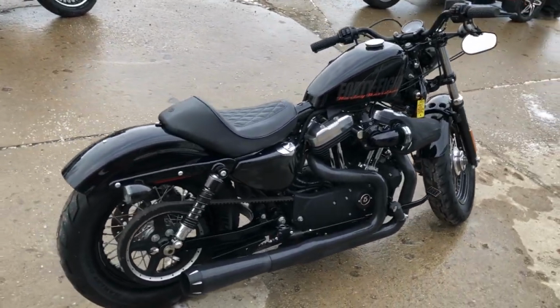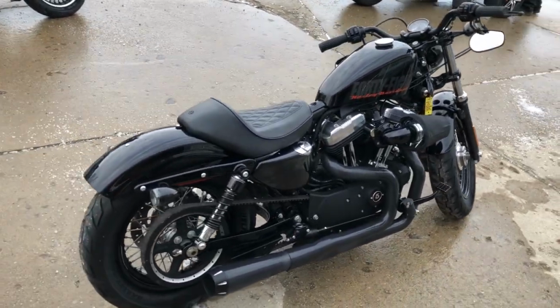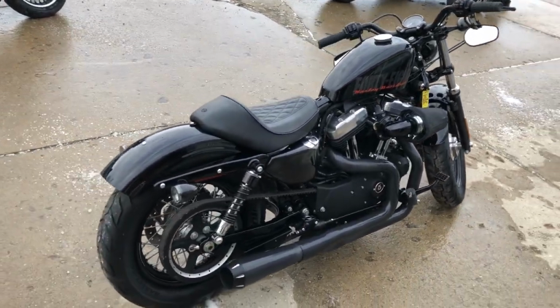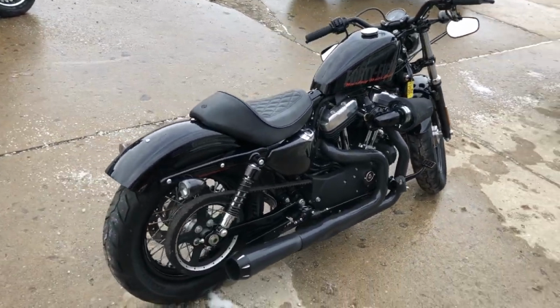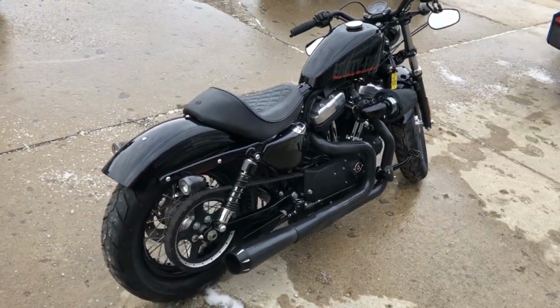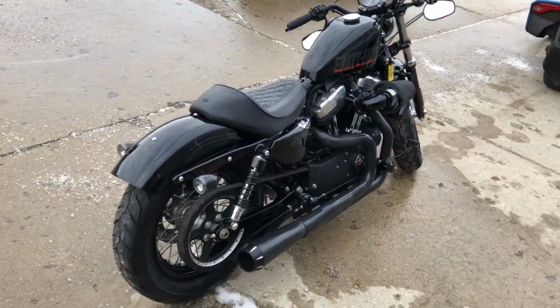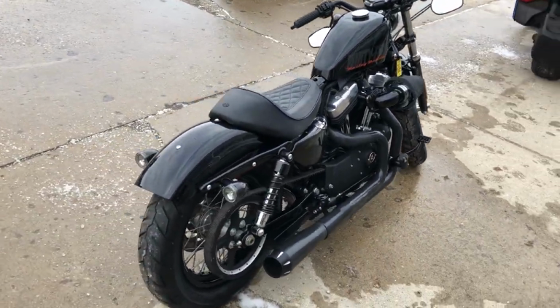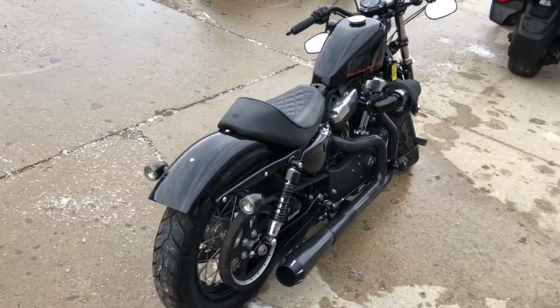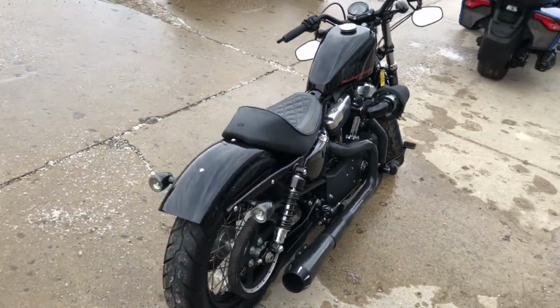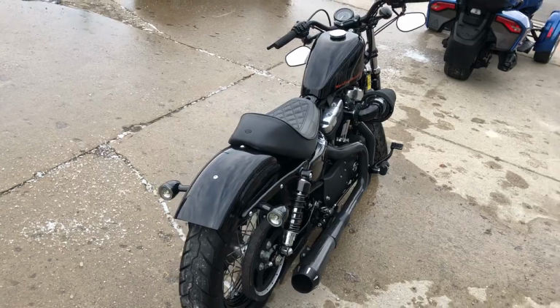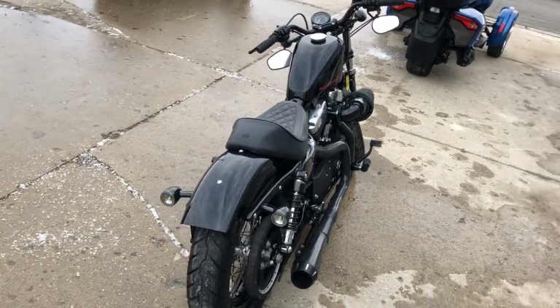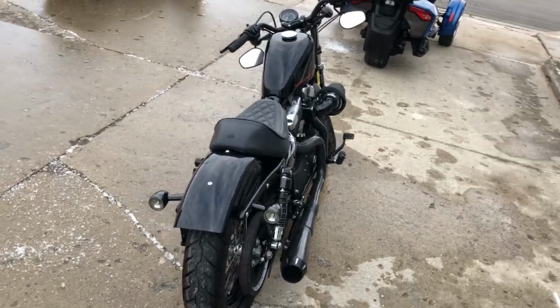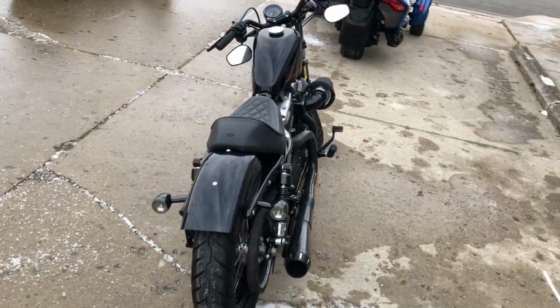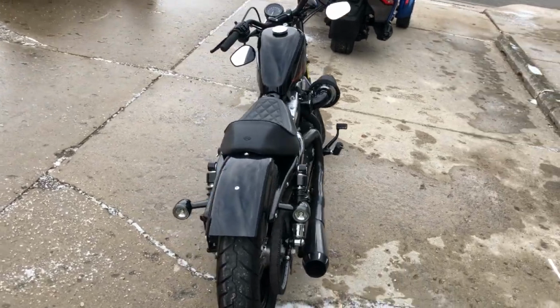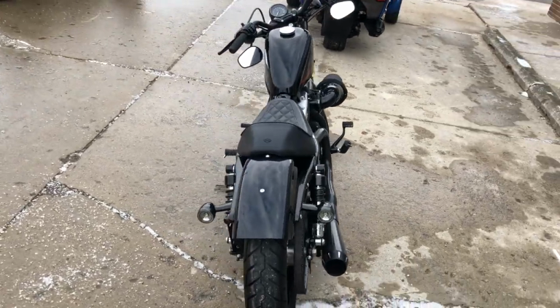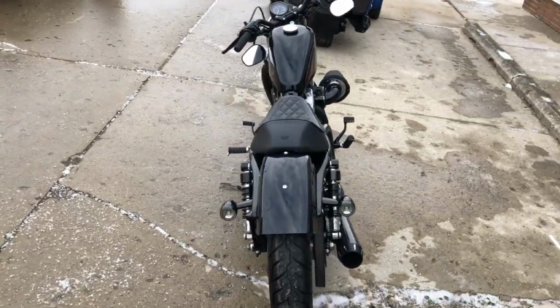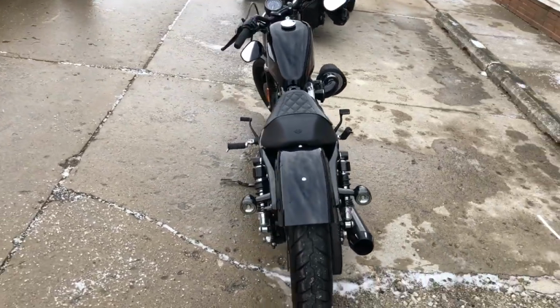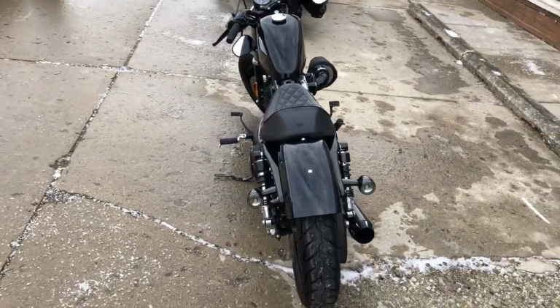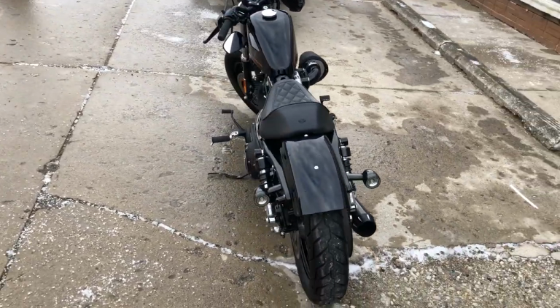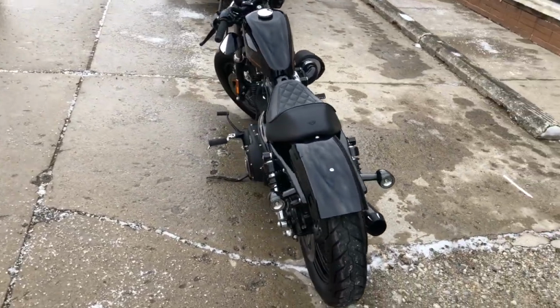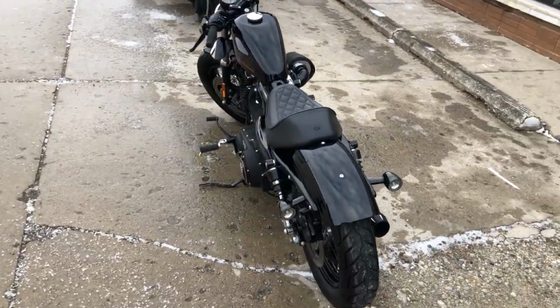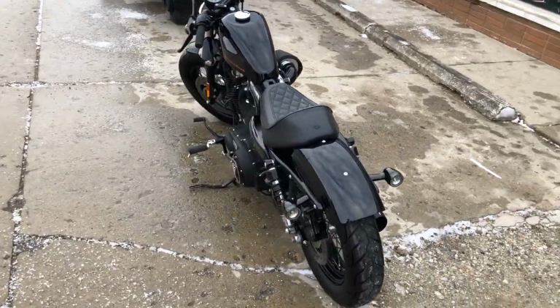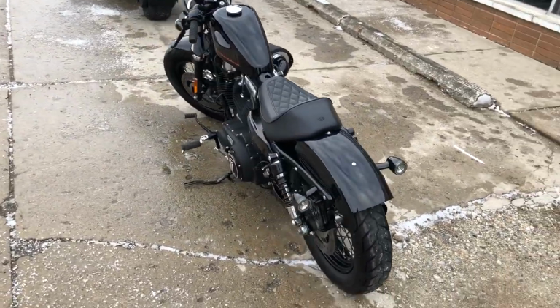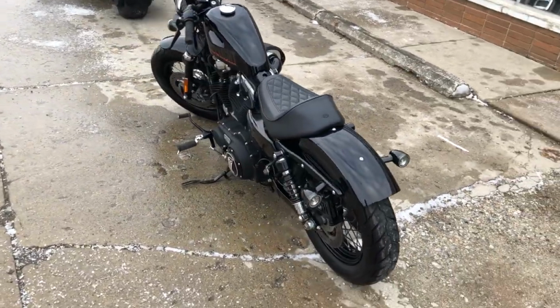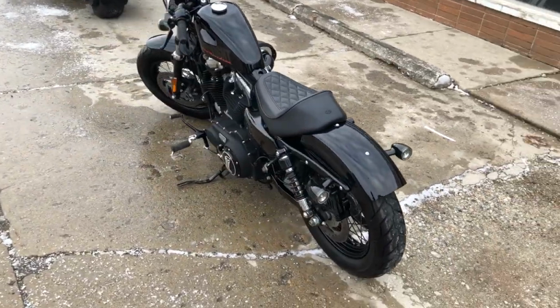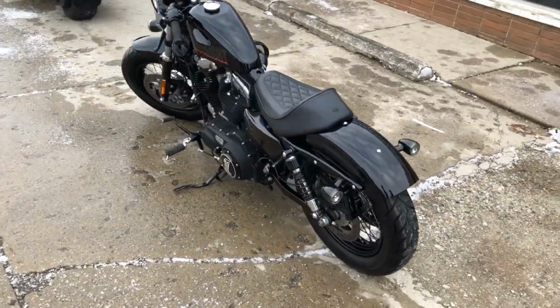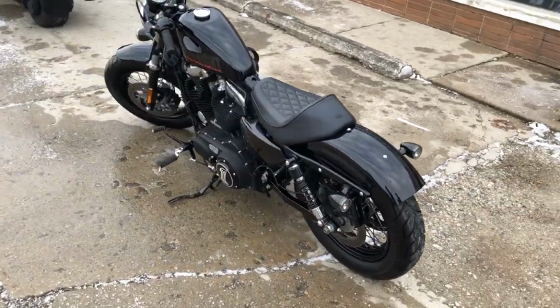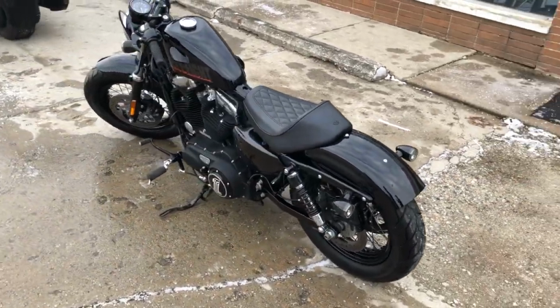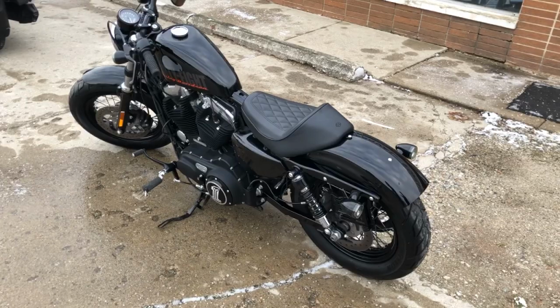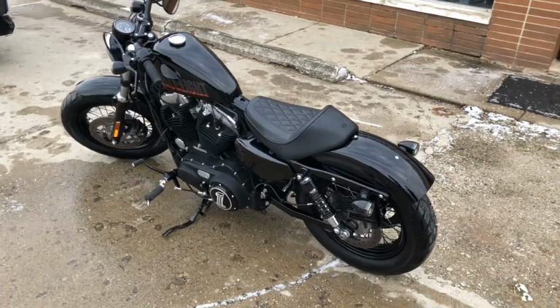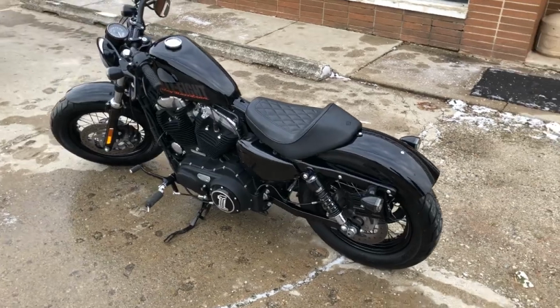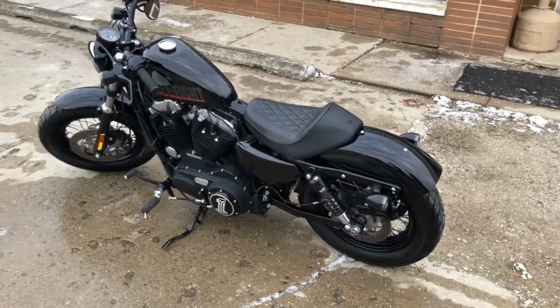Blackout package. Fat front tire with the lace wheel. Screaming Eagle intake. Bassani exhaust. Custom license plate brackets and more.